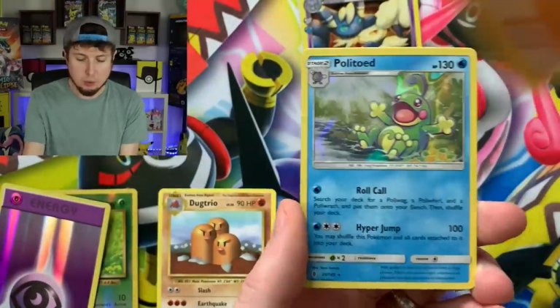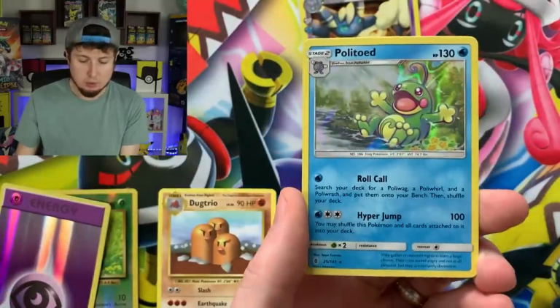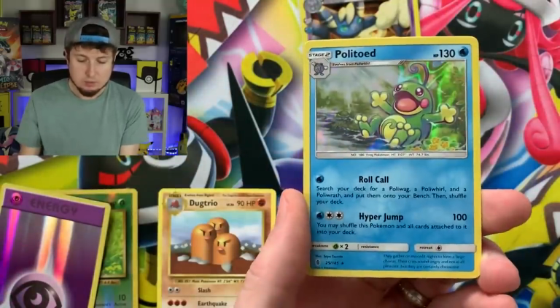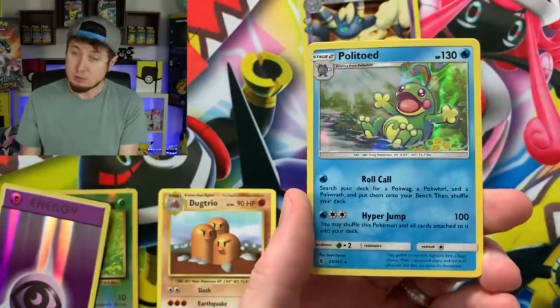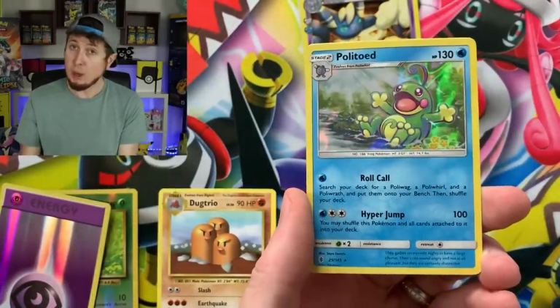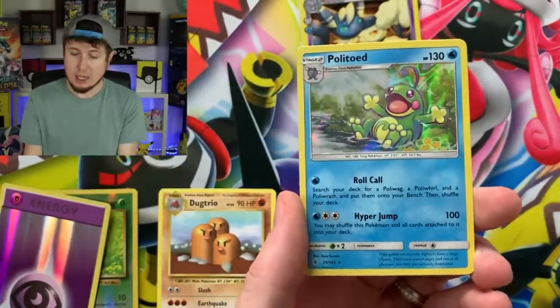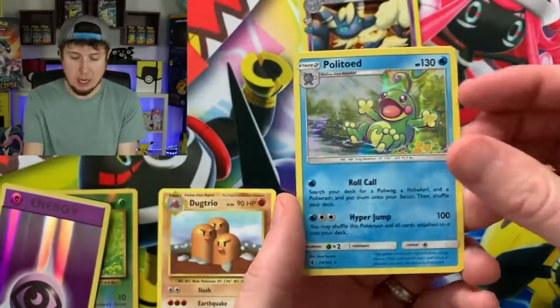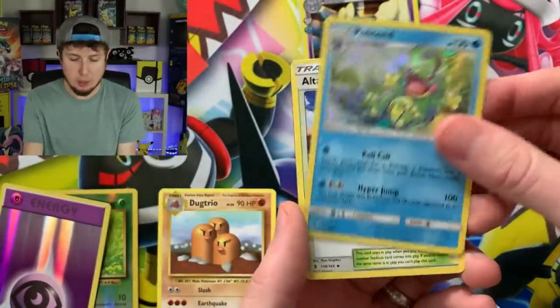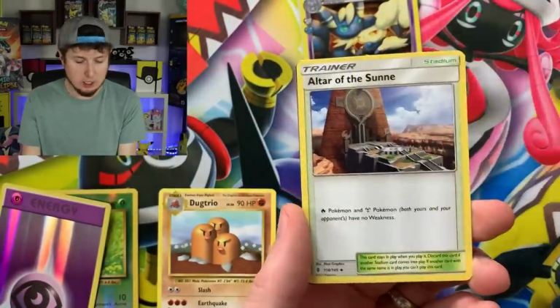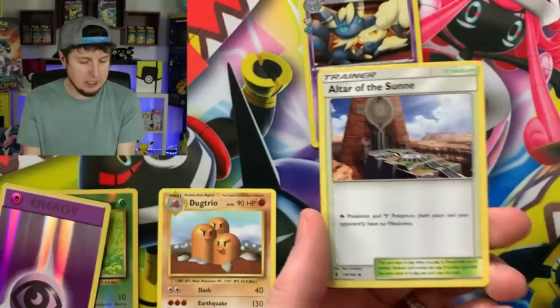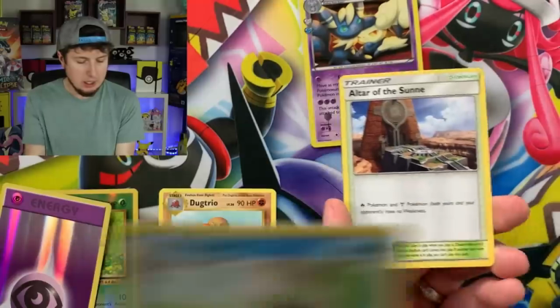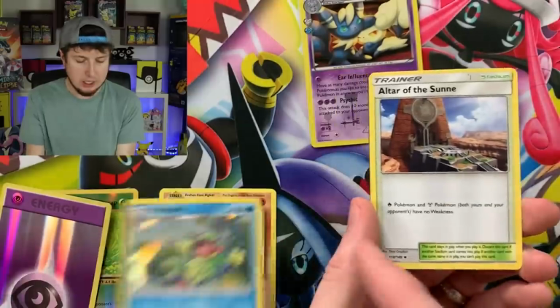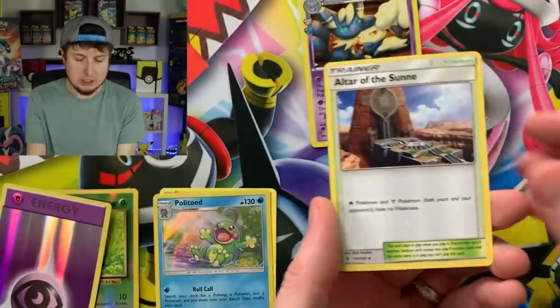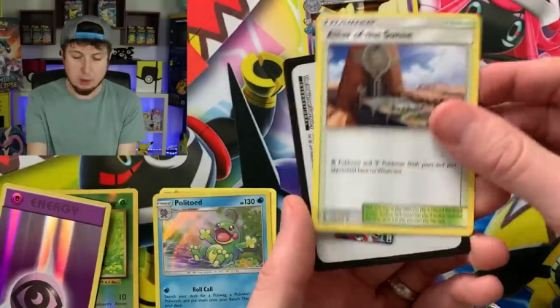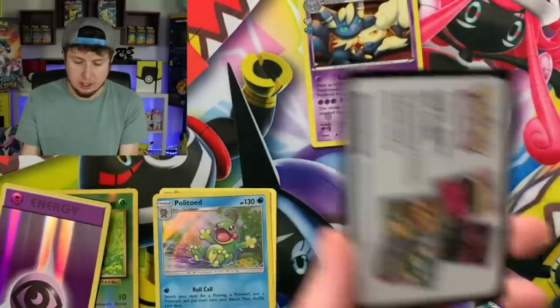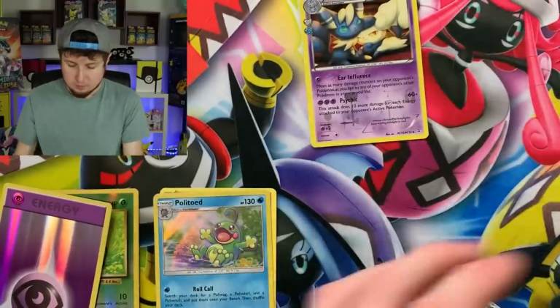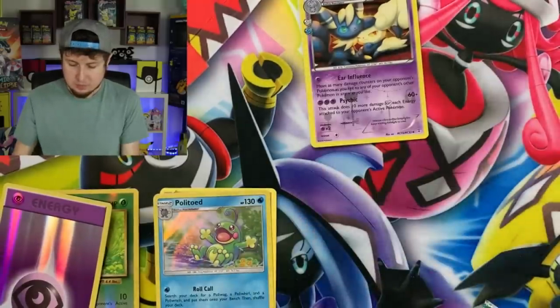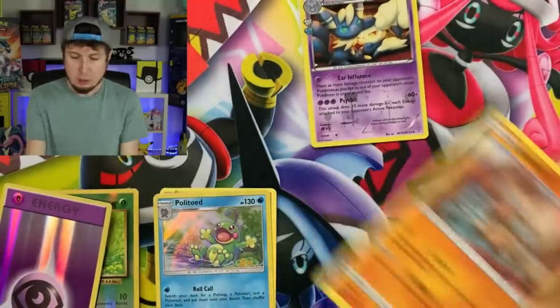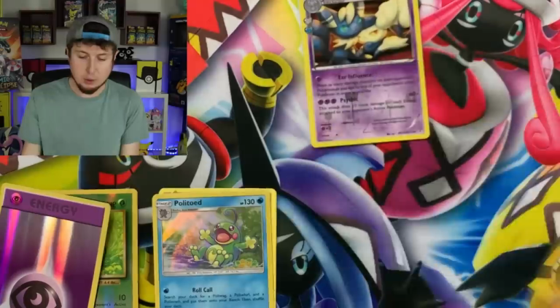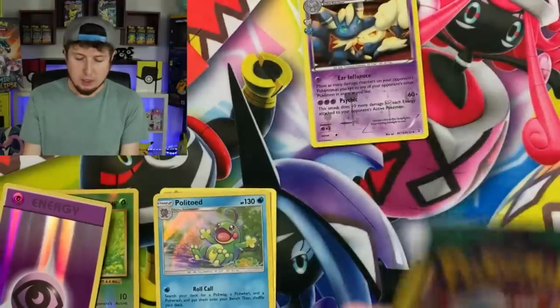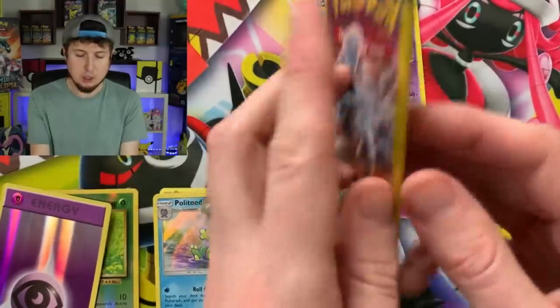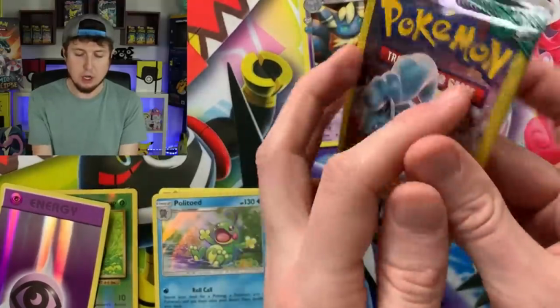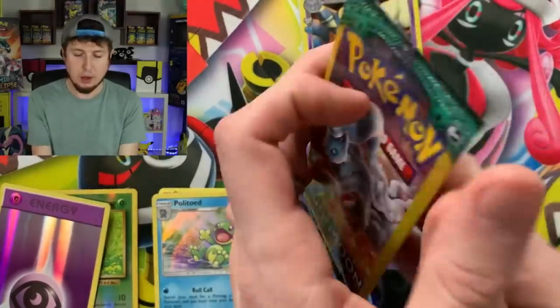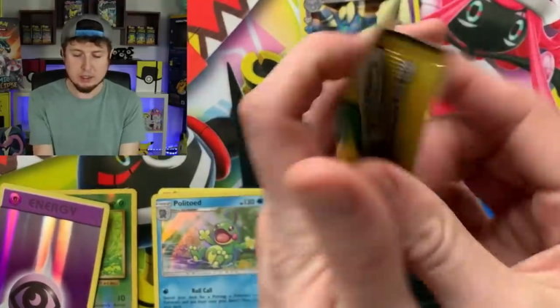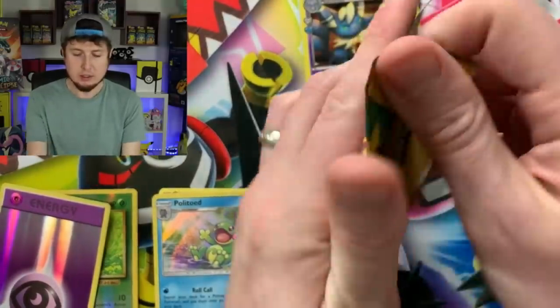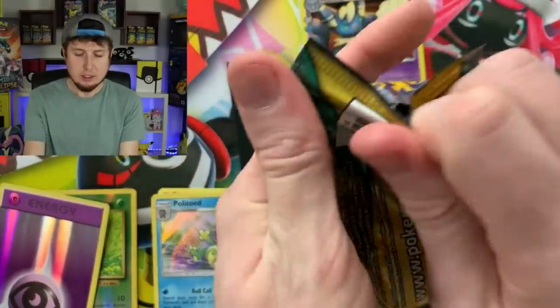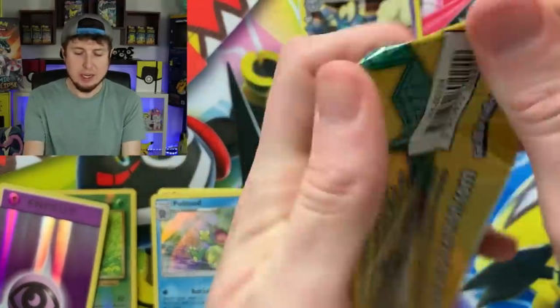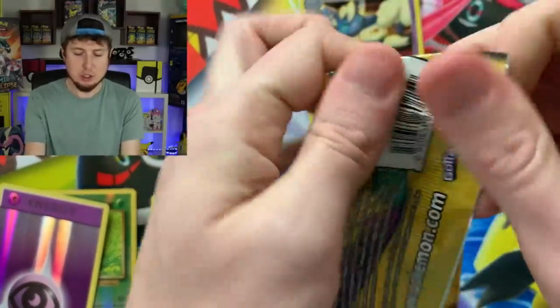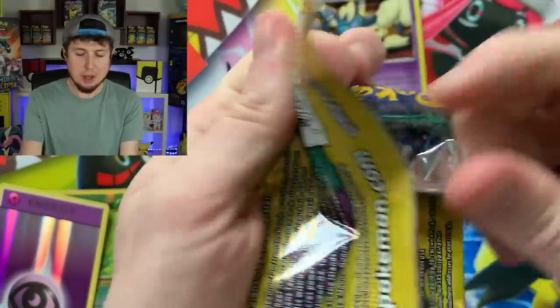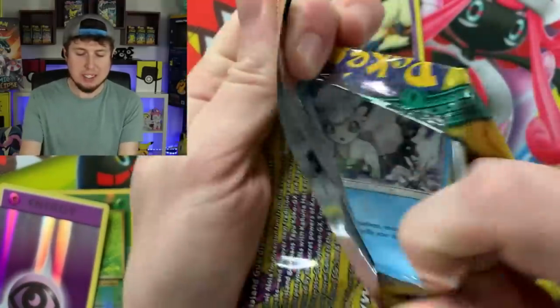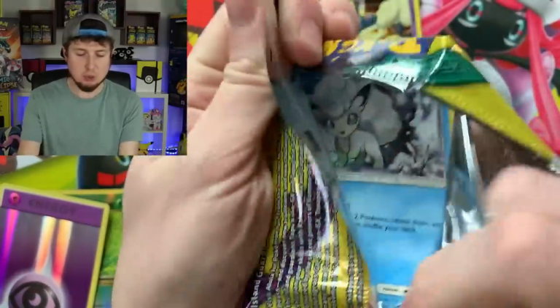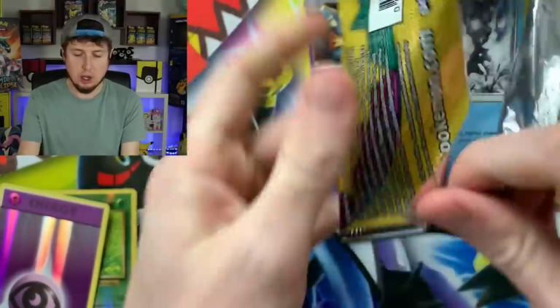Rock Ruff — oh hey, nice, hollow rare. I'll take it. I'll set that right there. Rock Ruff, how you doing? And going into the next one.